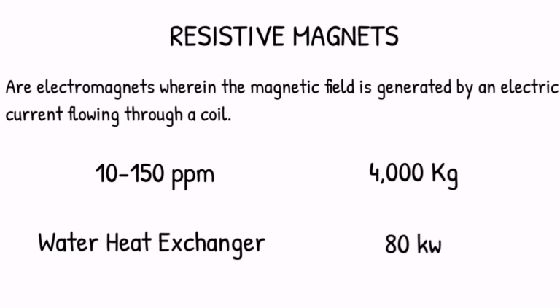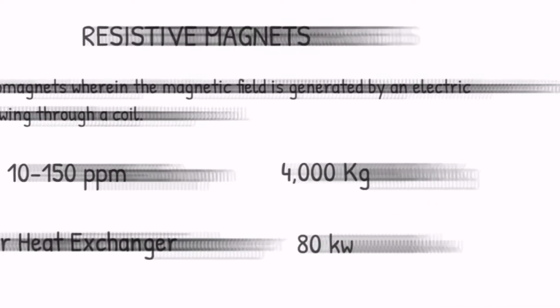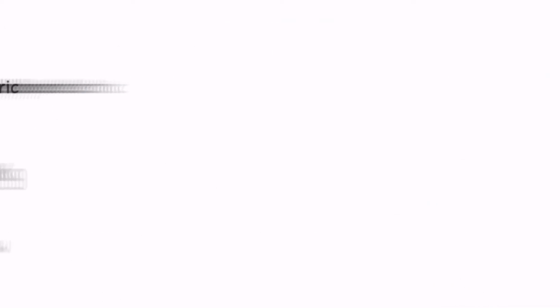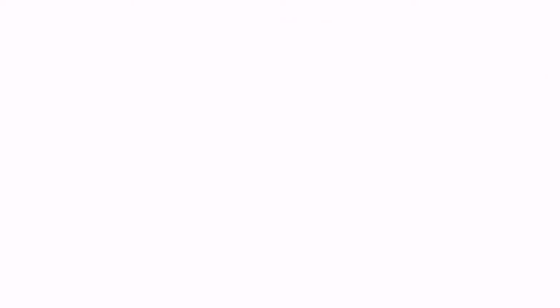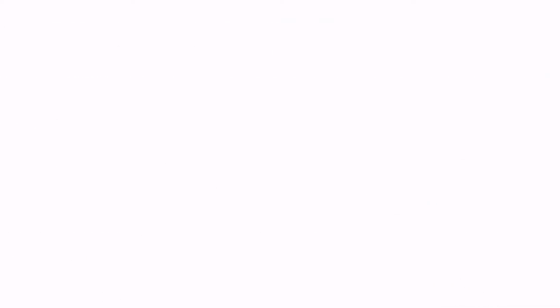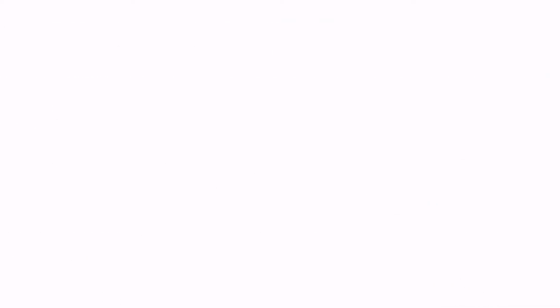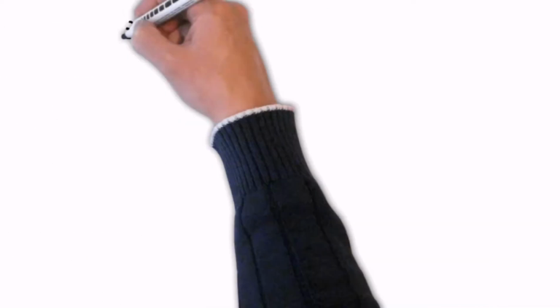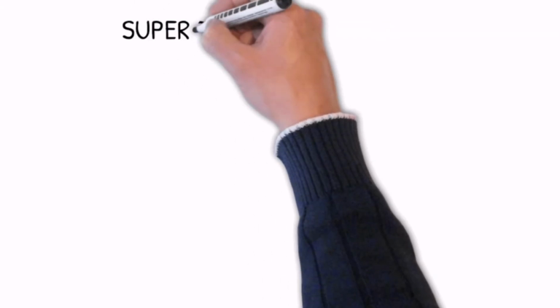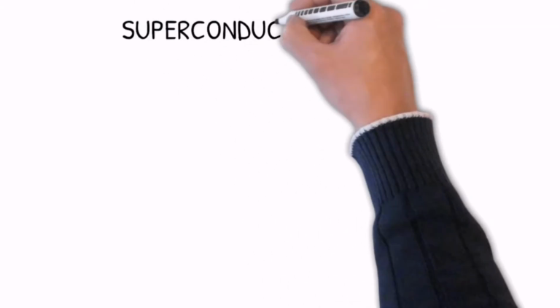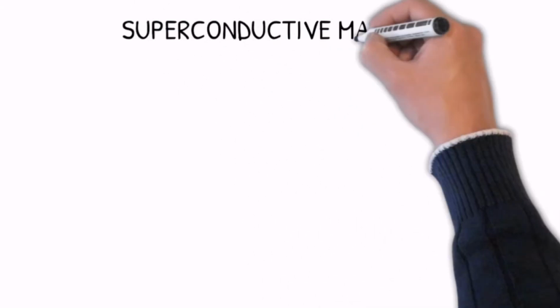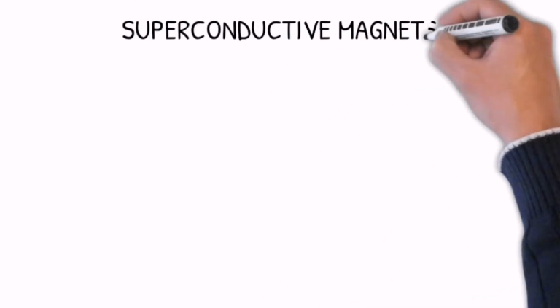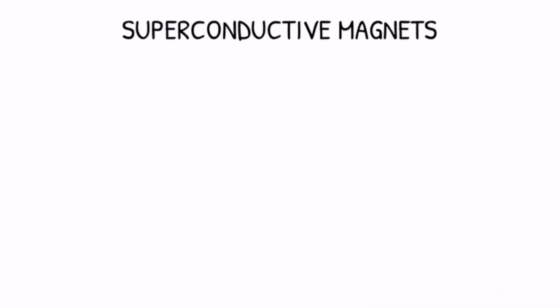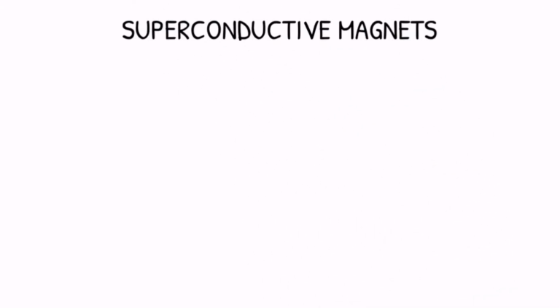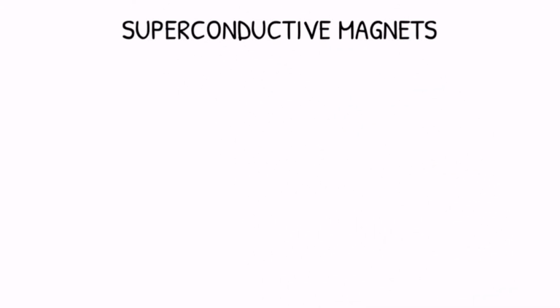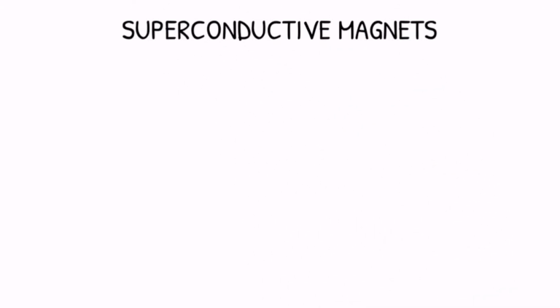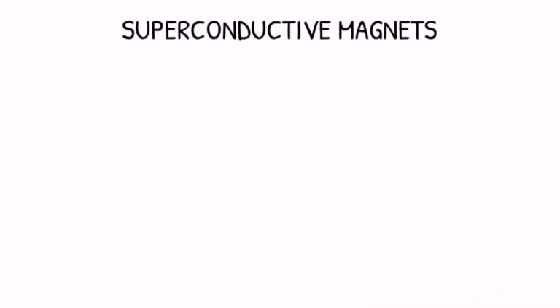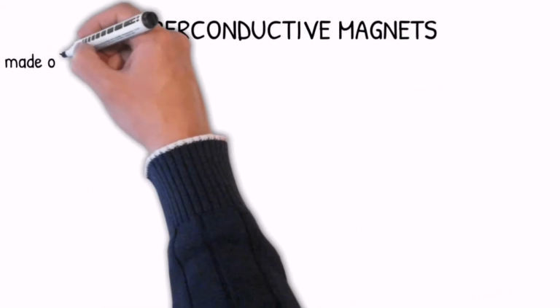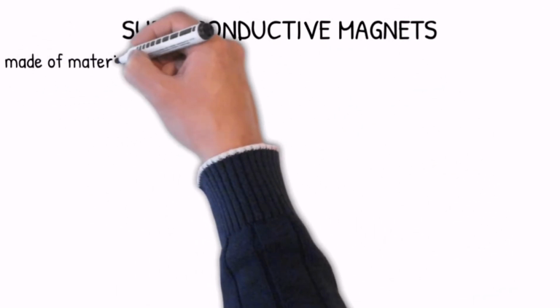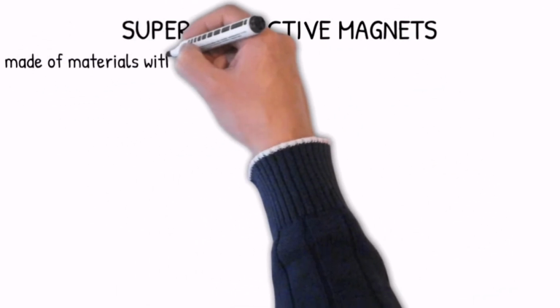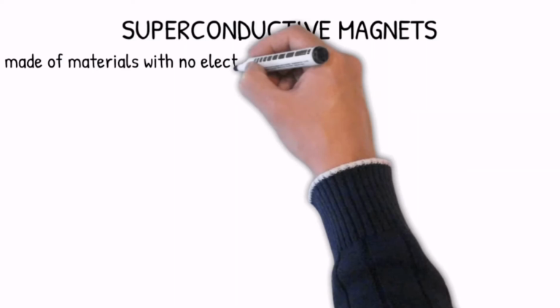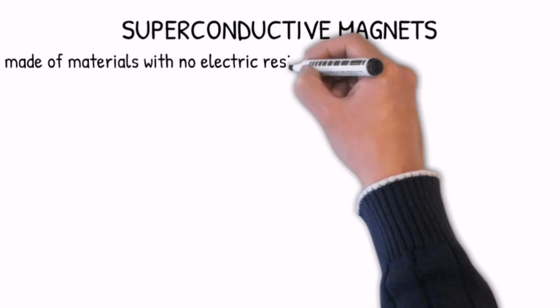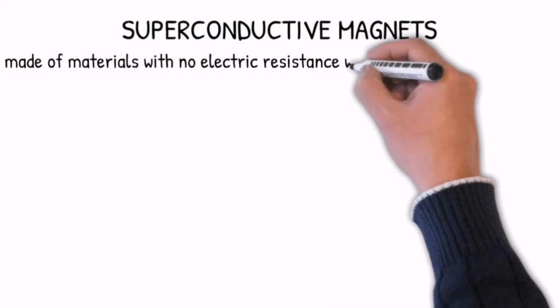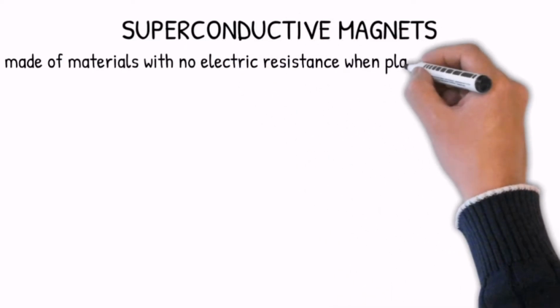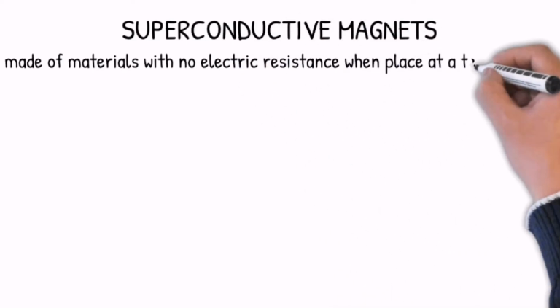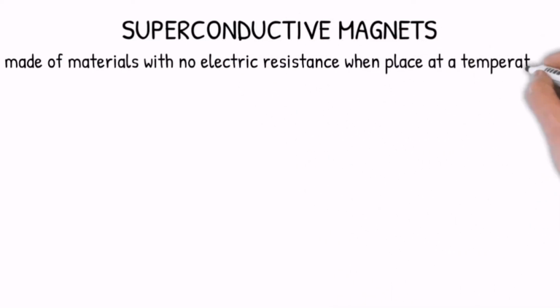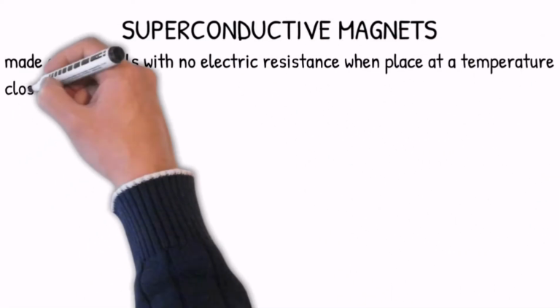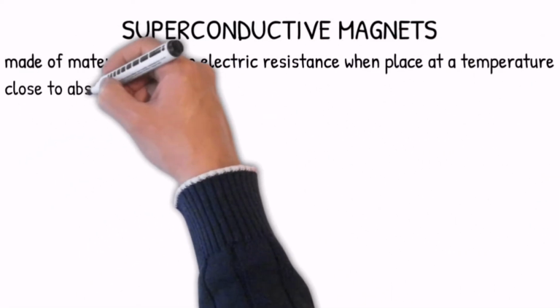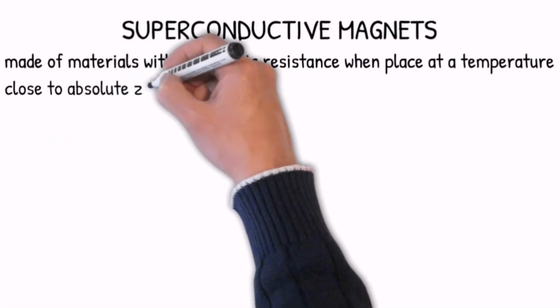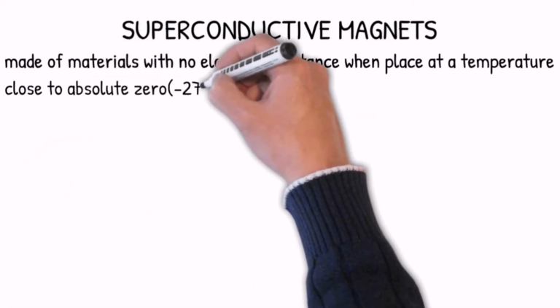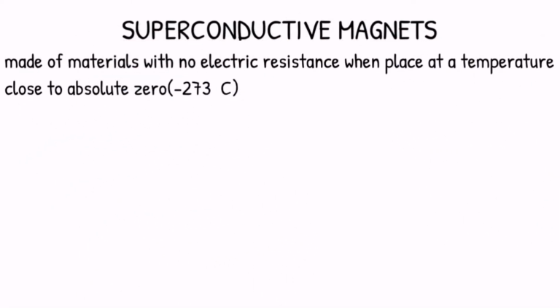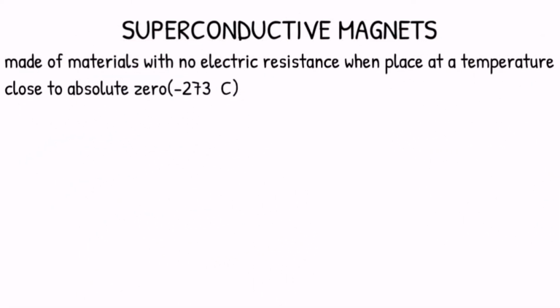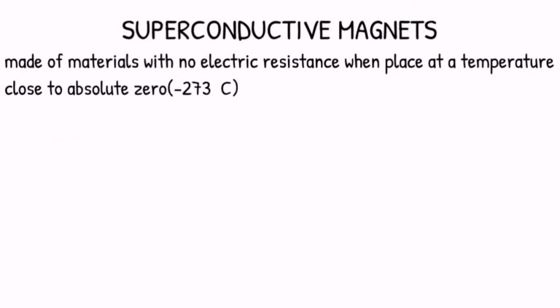The third type of magnet is the superconducting magnet. It is made of materials with no electric resistance when placed at a temperature close to absolute zero. The material used is niobium-titanium.